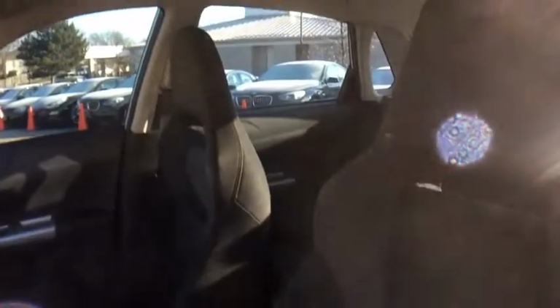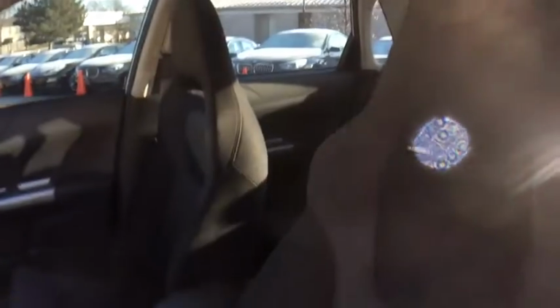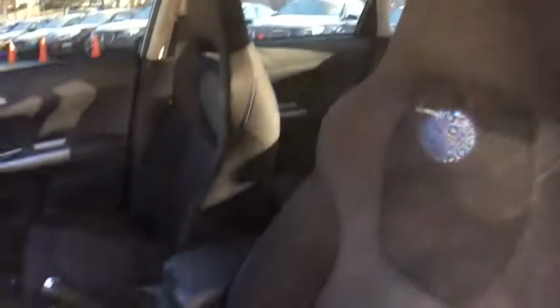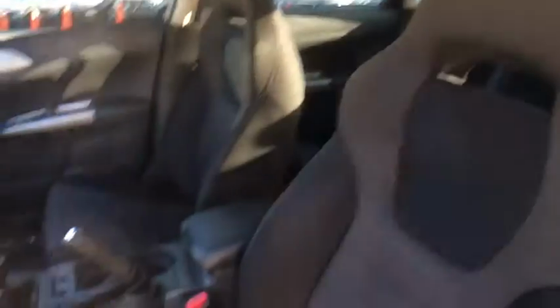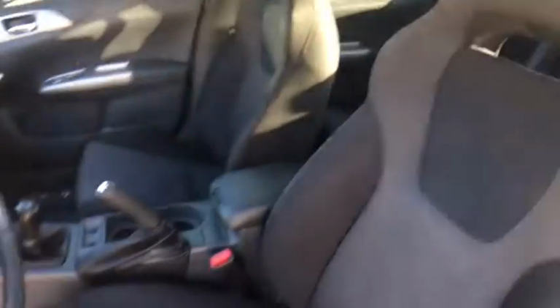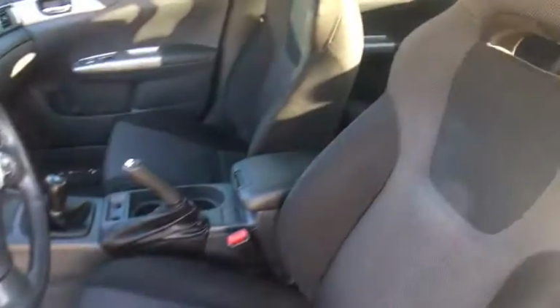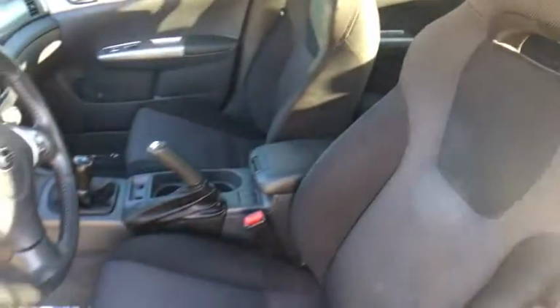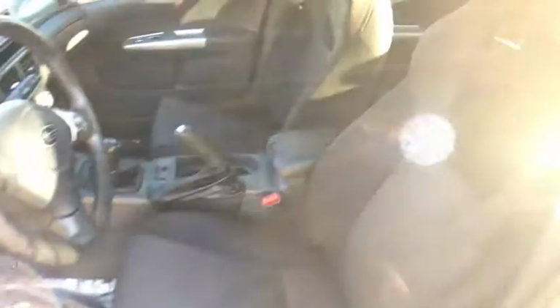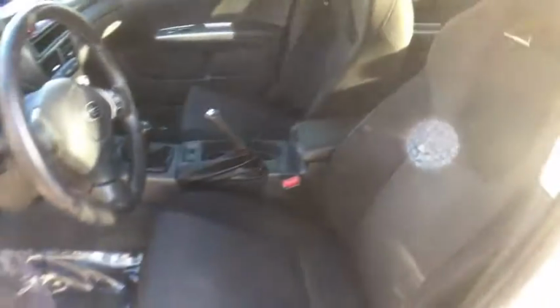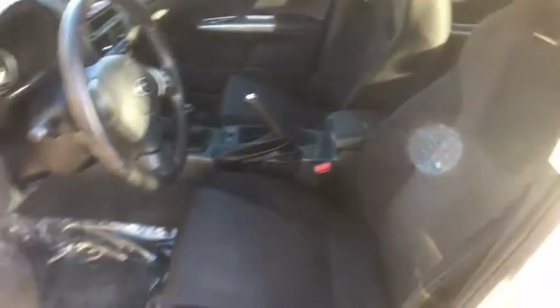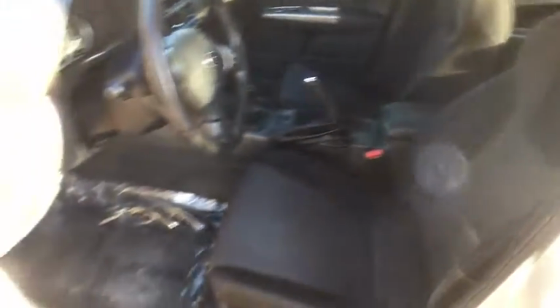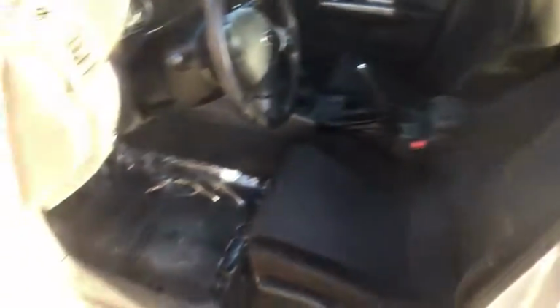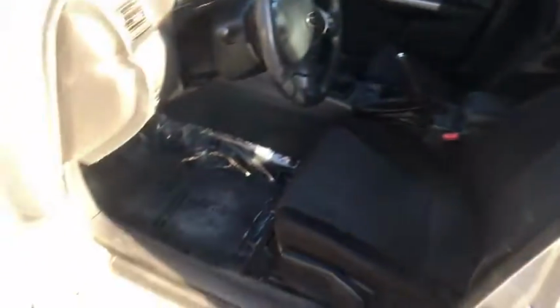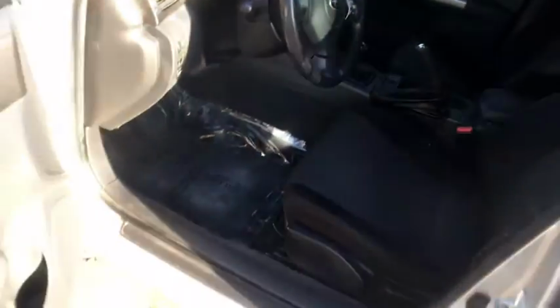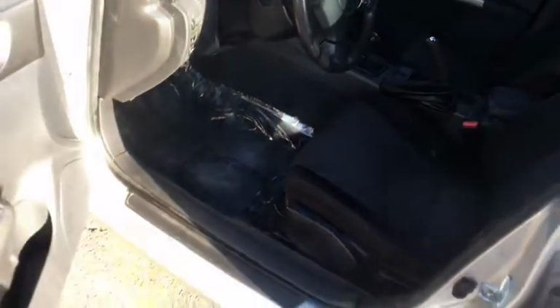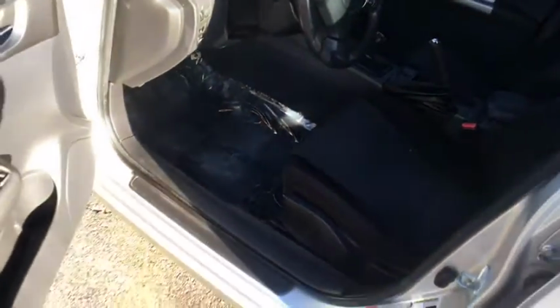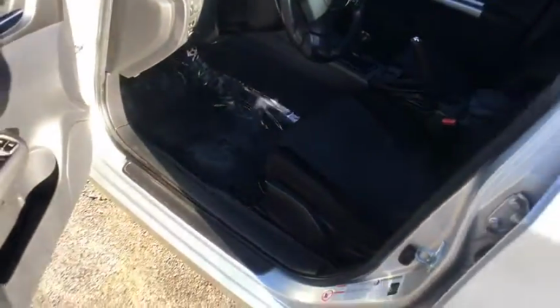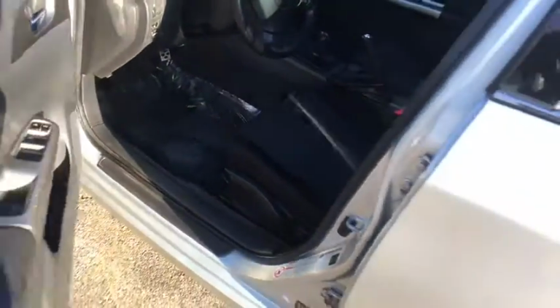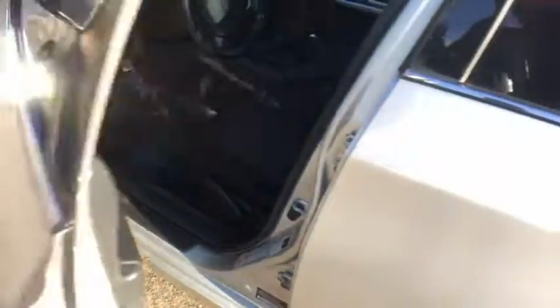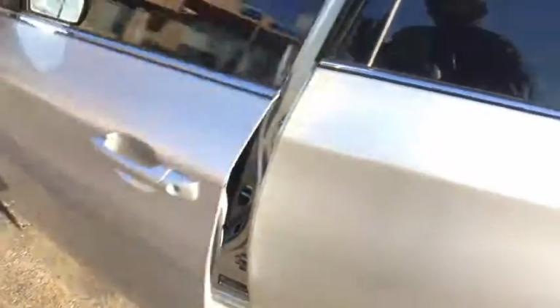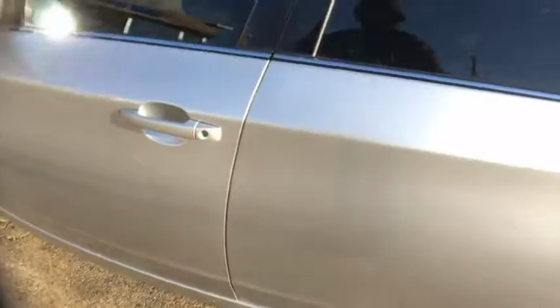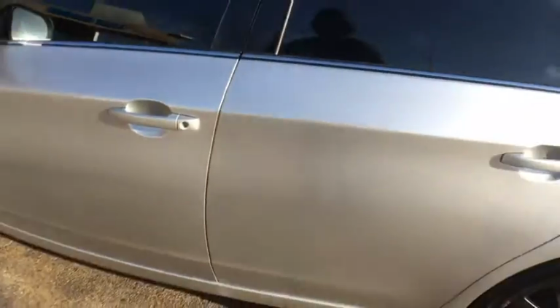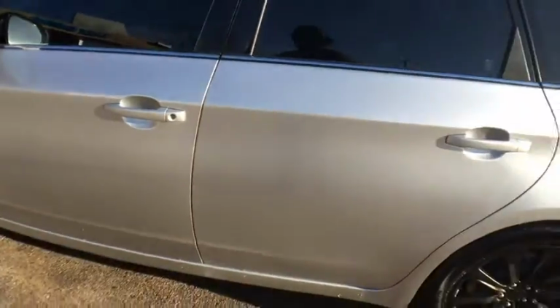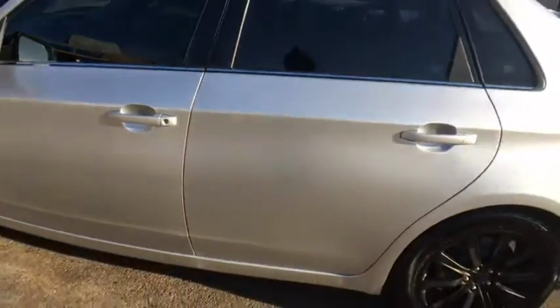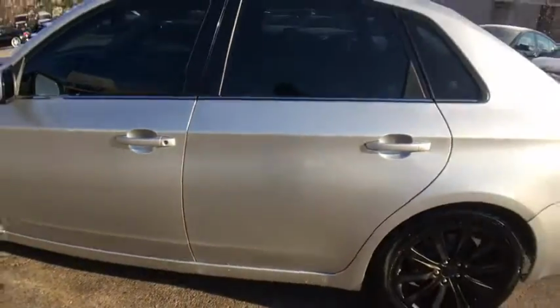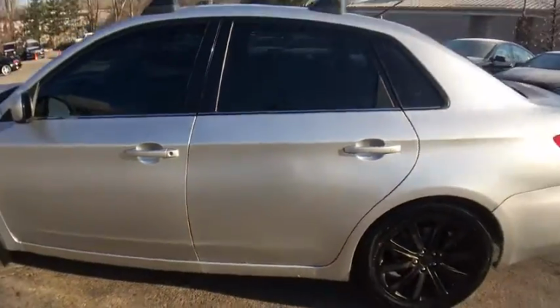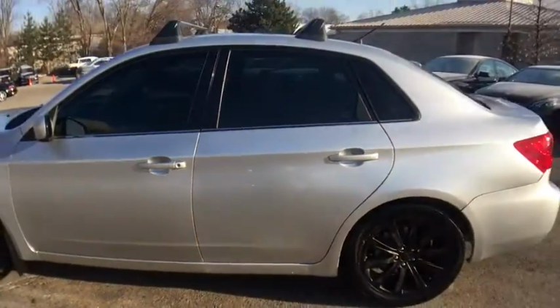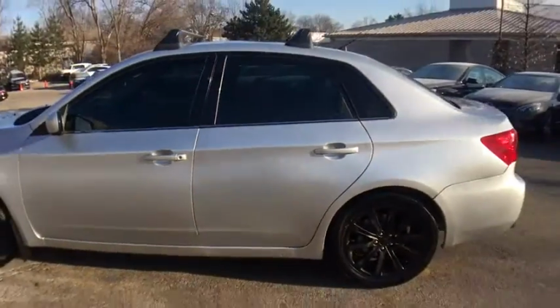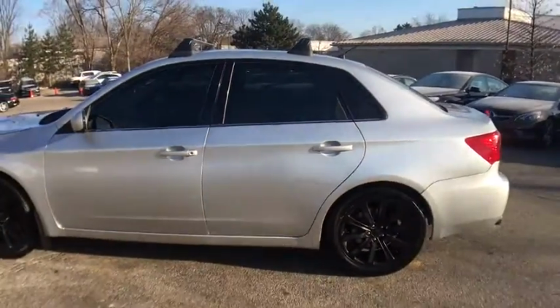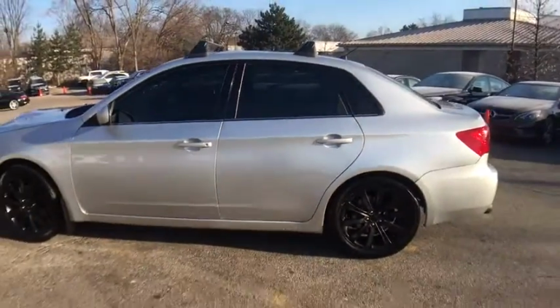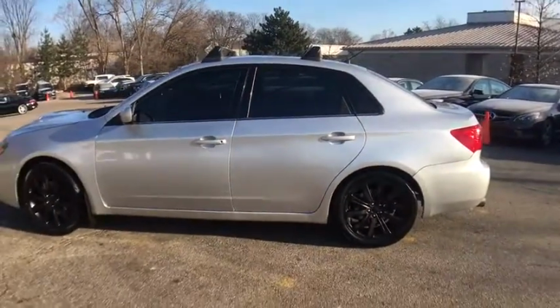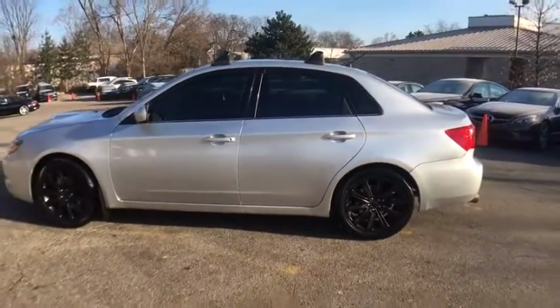Our qualified pre-owned vehicles are covered with a 3-month or 3,000-mile limited vehicle protection warranty. You can schedule a test drive today by calling 847-947-2900.